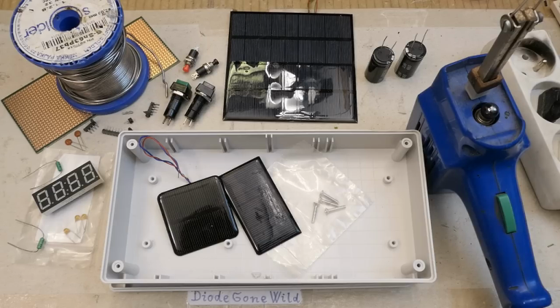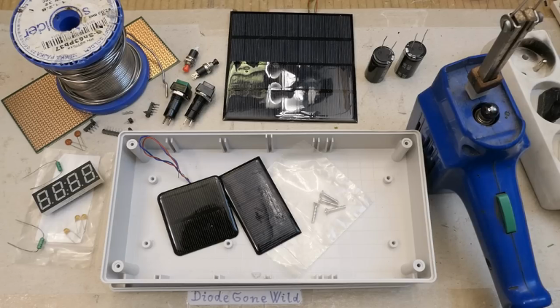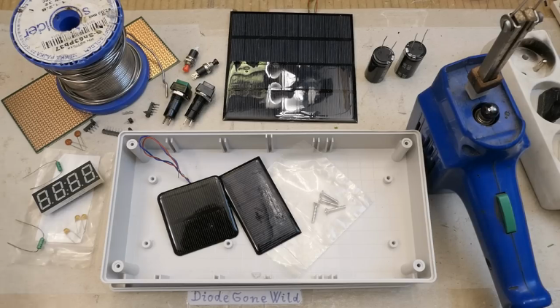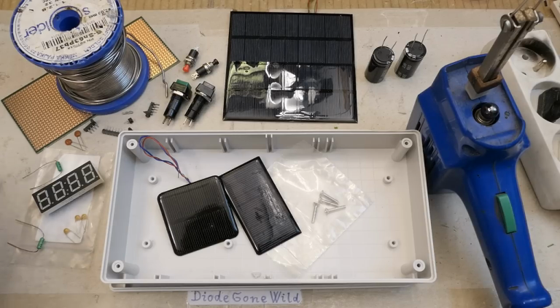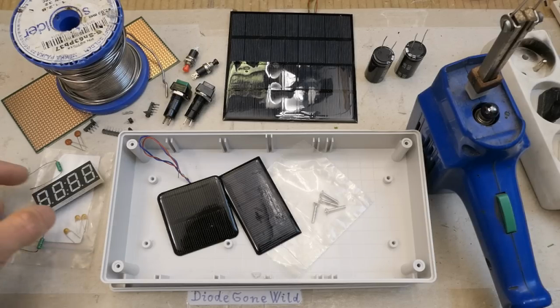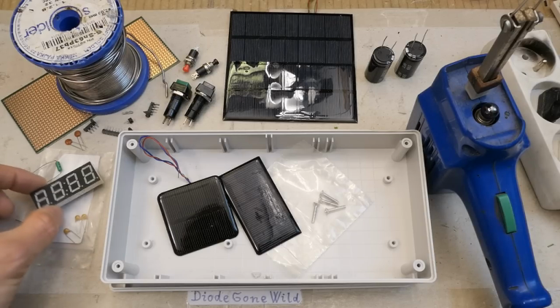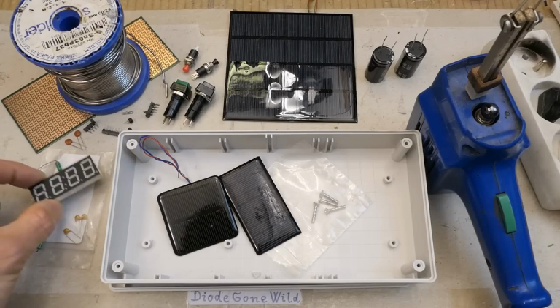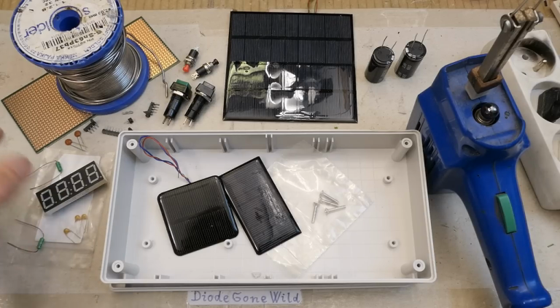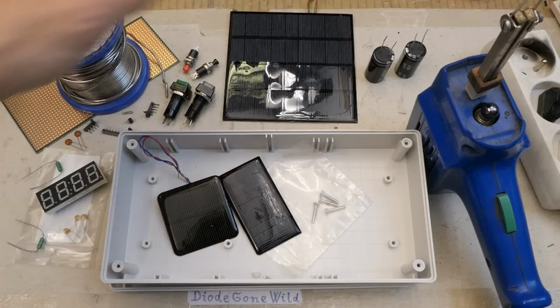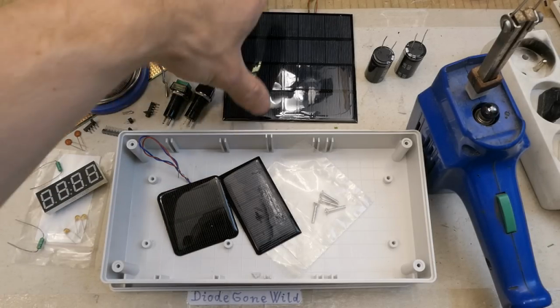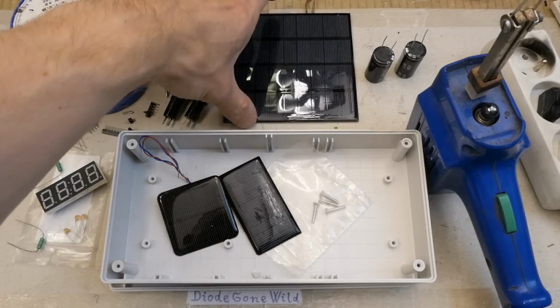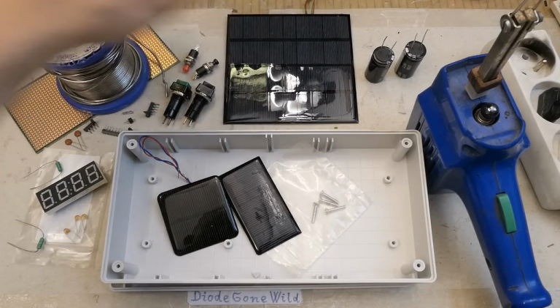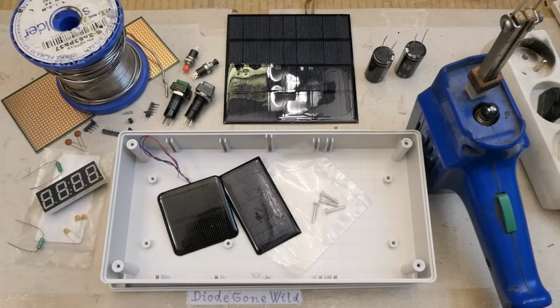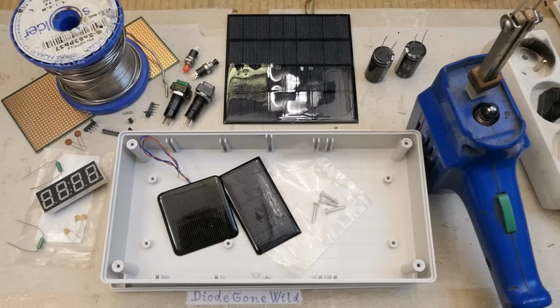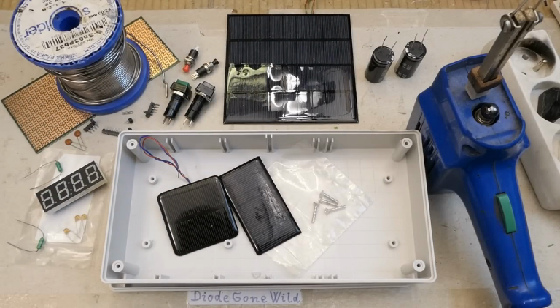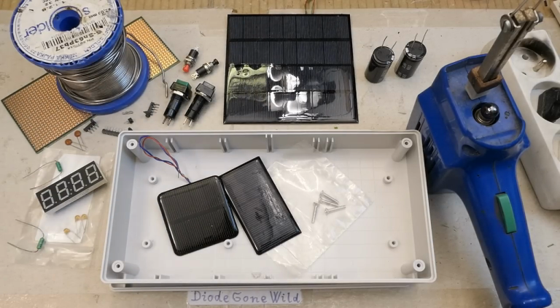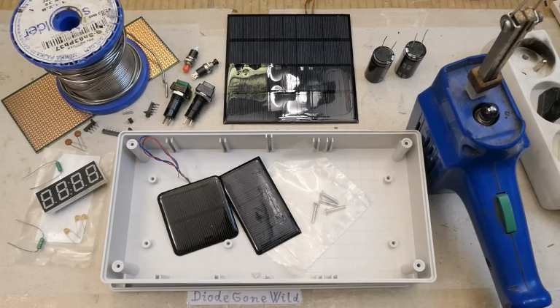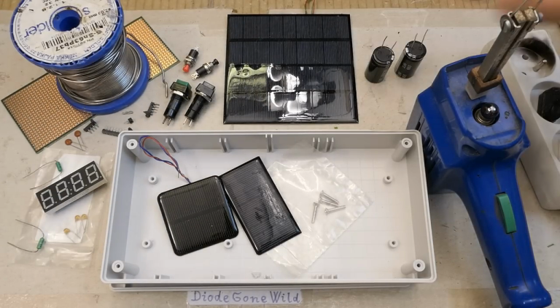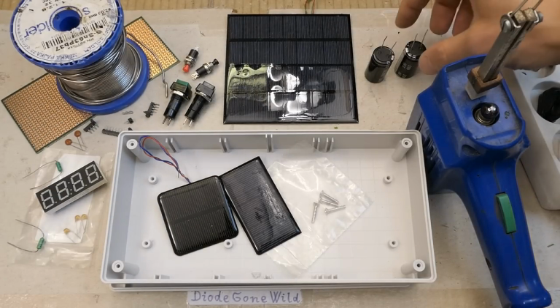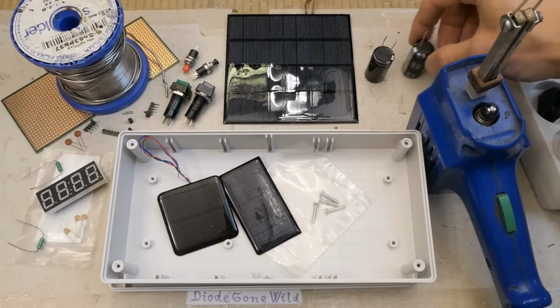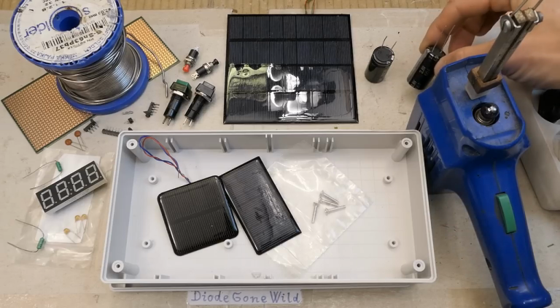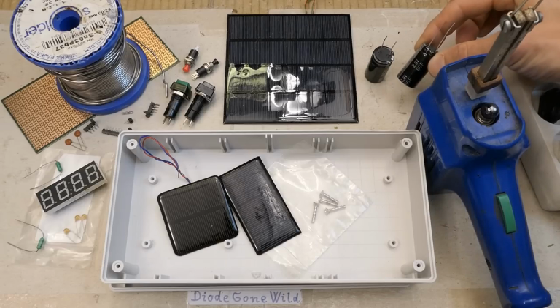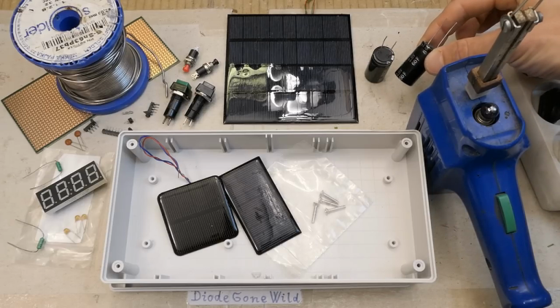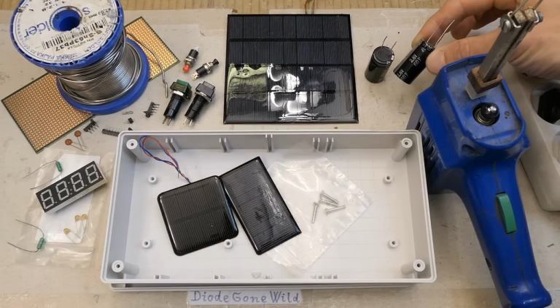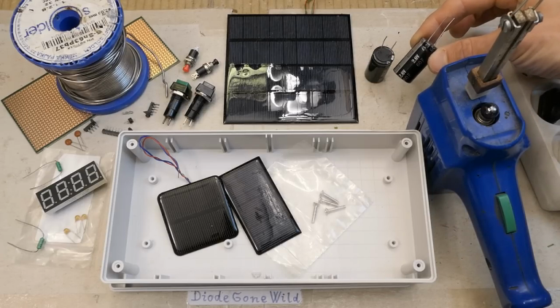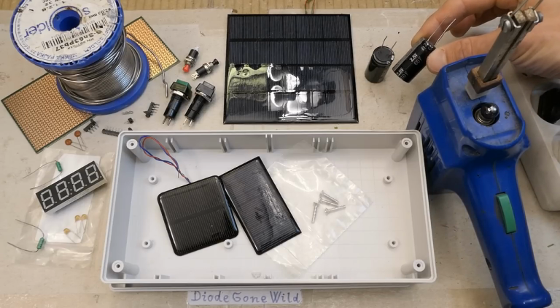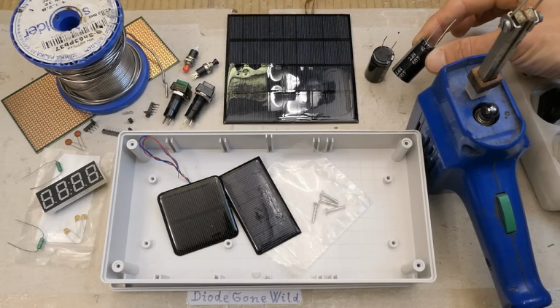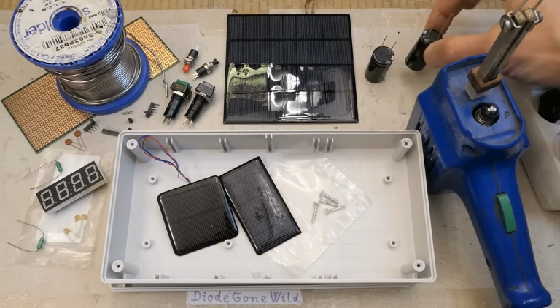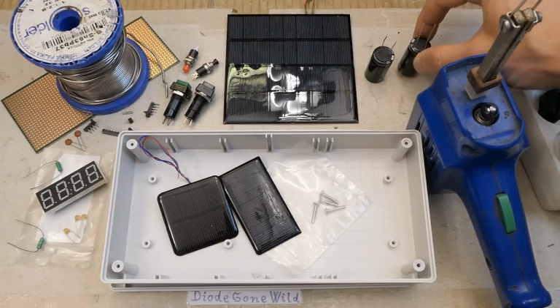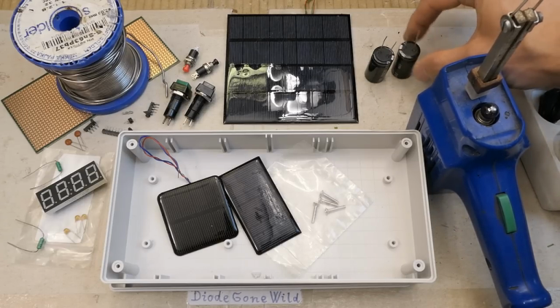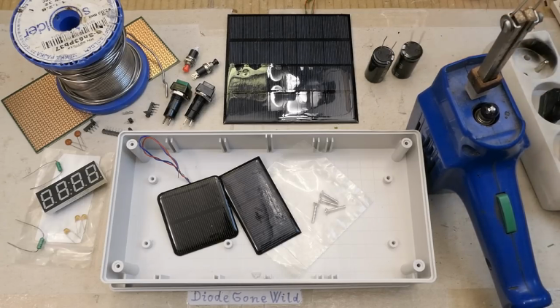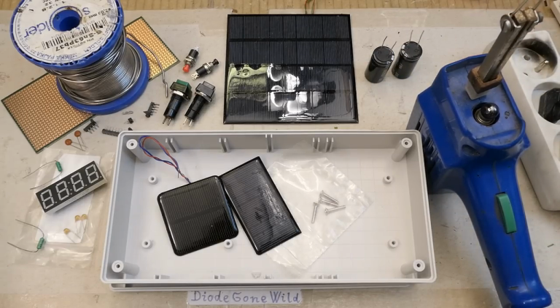Today we're building an LED thermometer powered by solar cells, storing some energy in supercapacitors to make it run without light for several days.